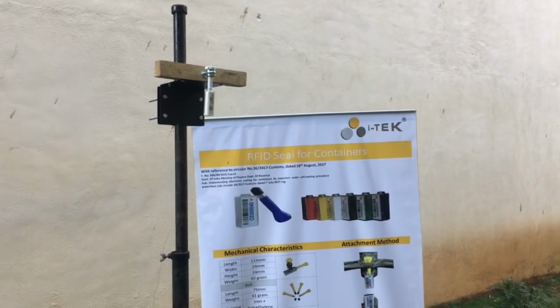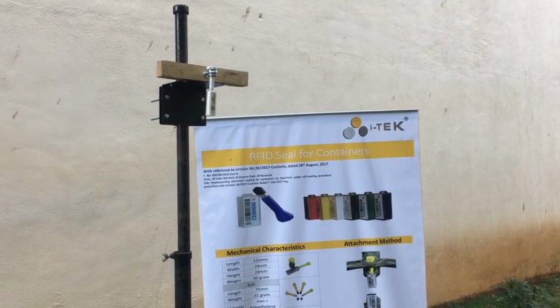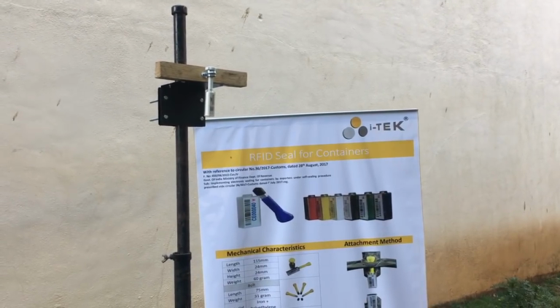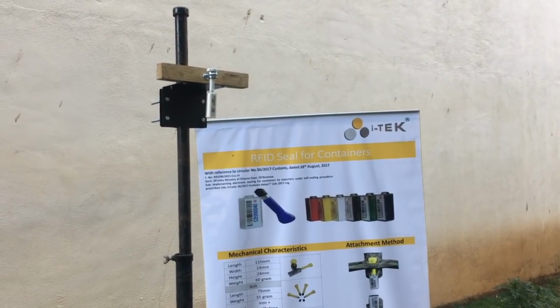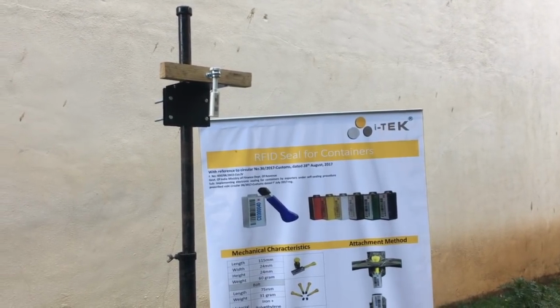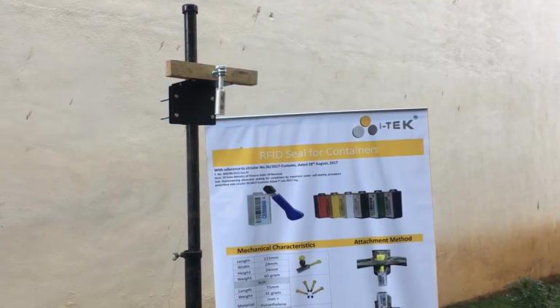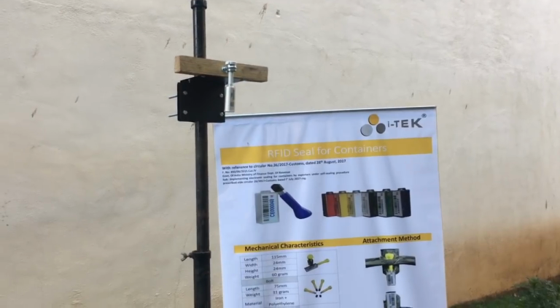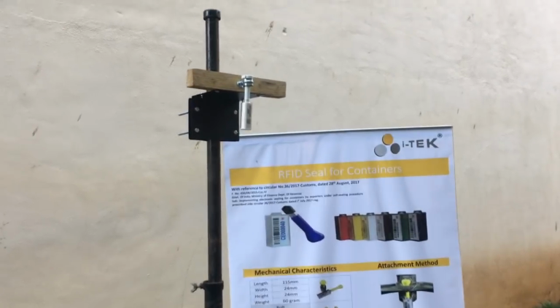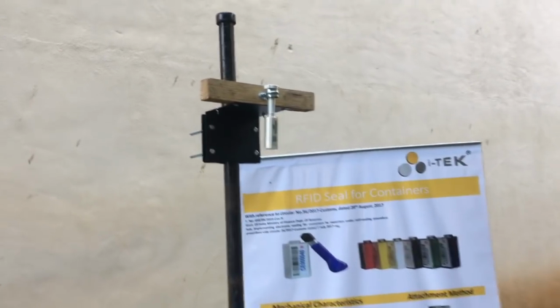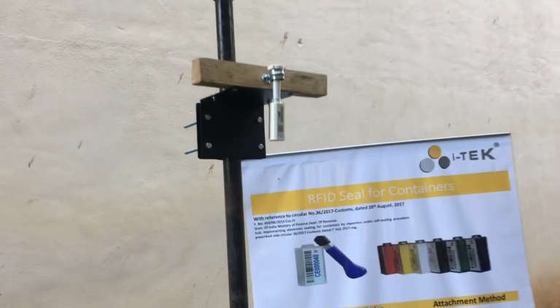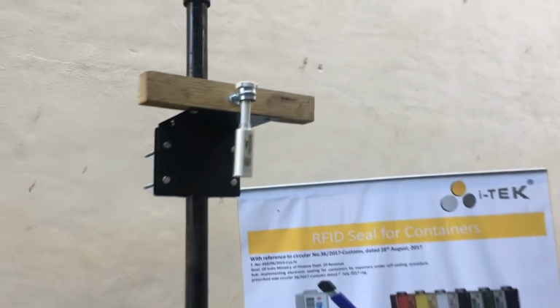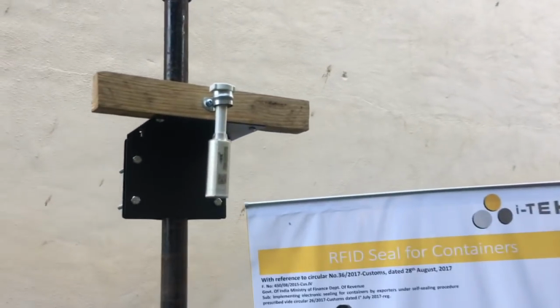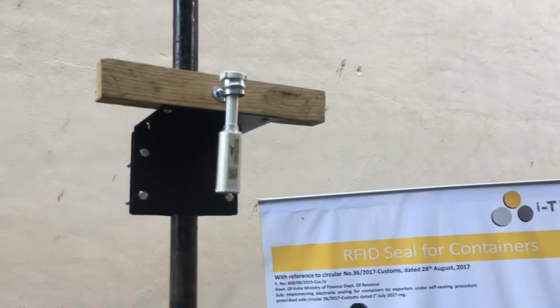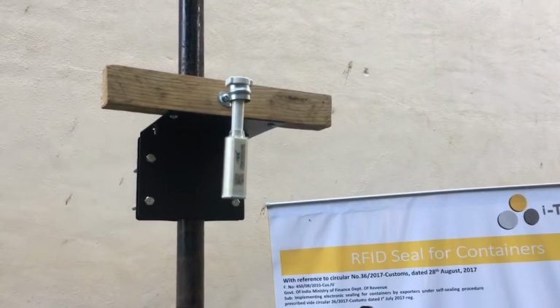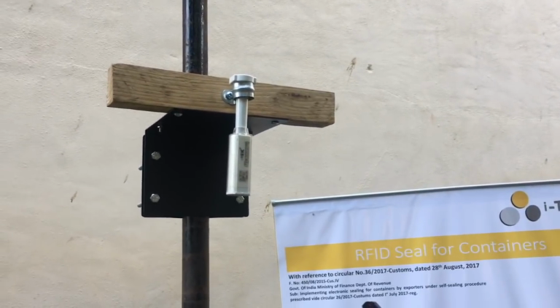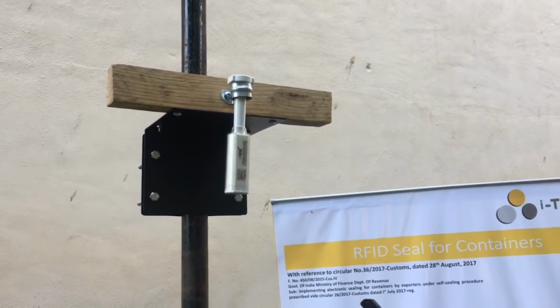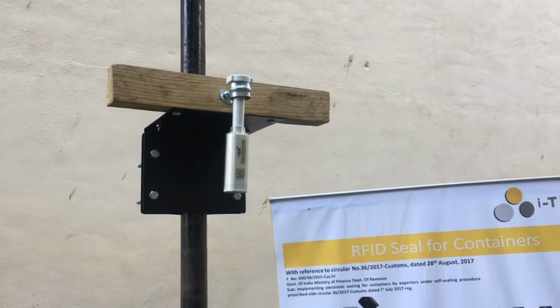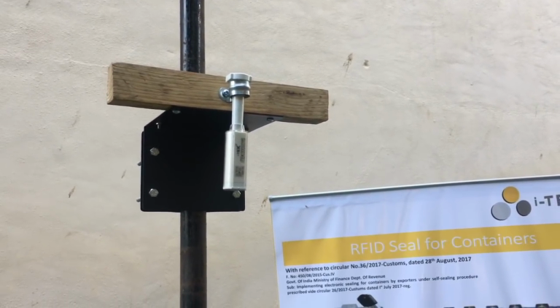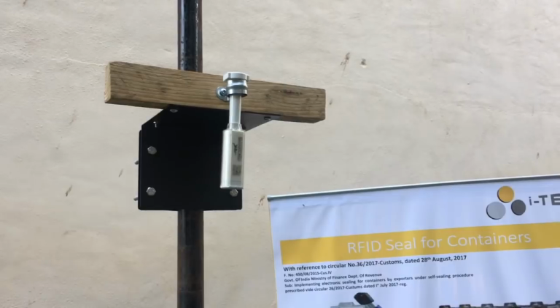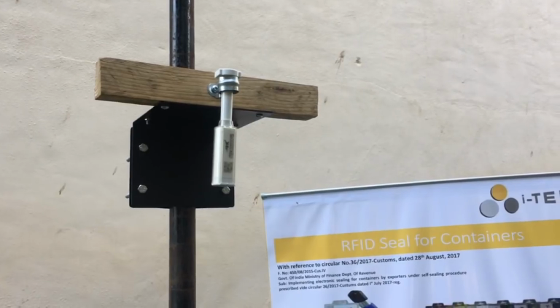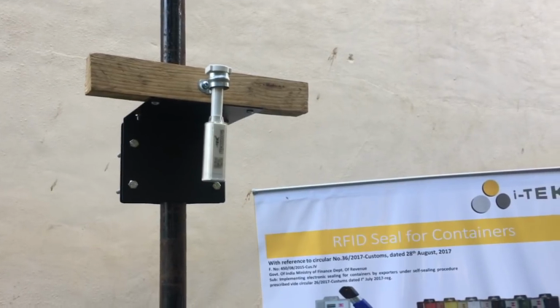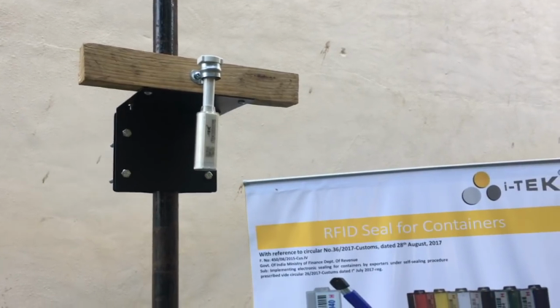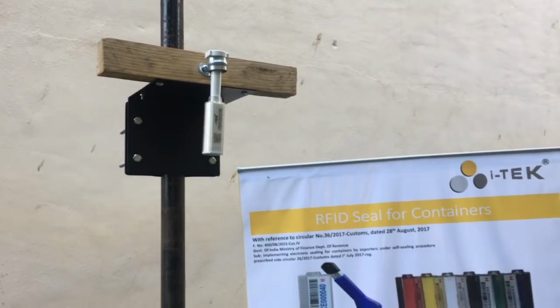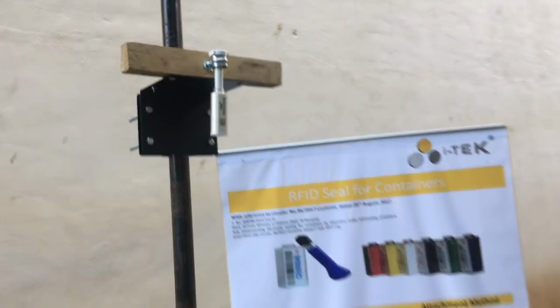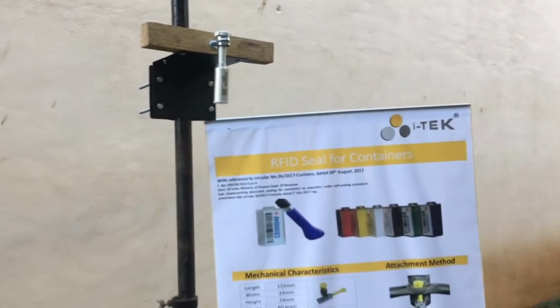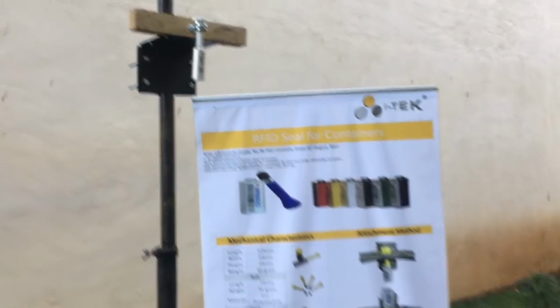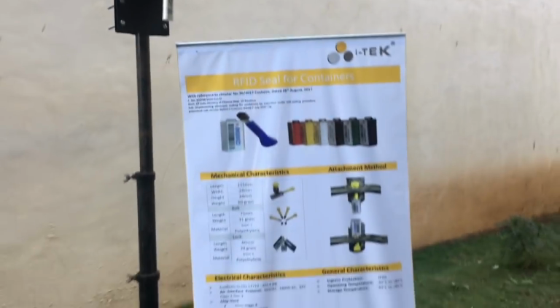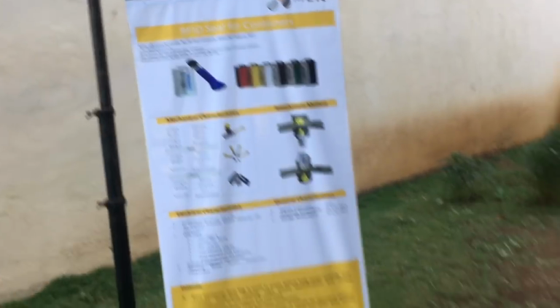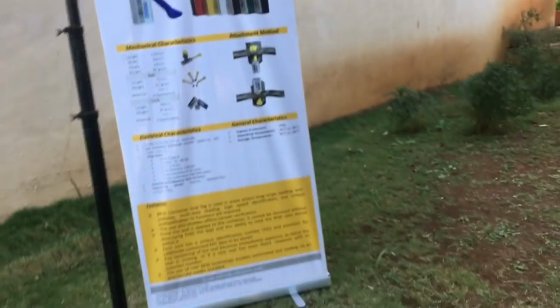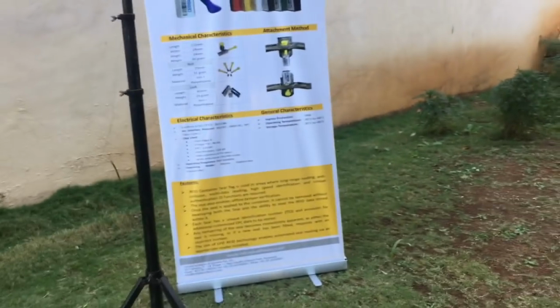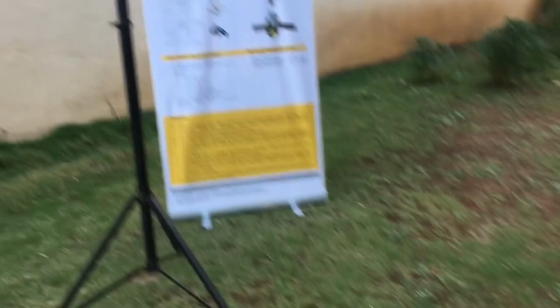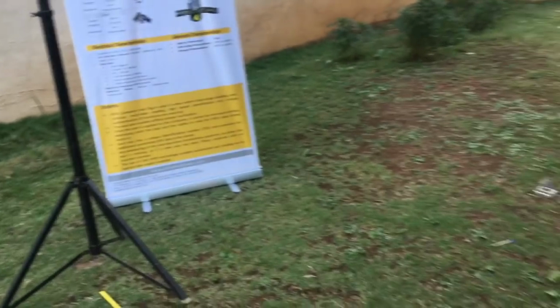In the demonstration setup, there is an iTech eSeam which is attached to the container. The measuring scale is laid up to 4 meters distance from the eSeam.